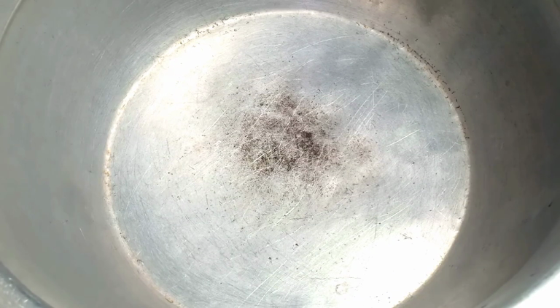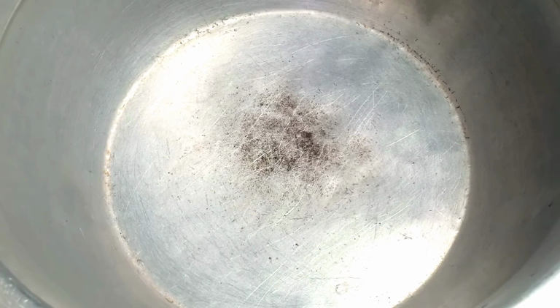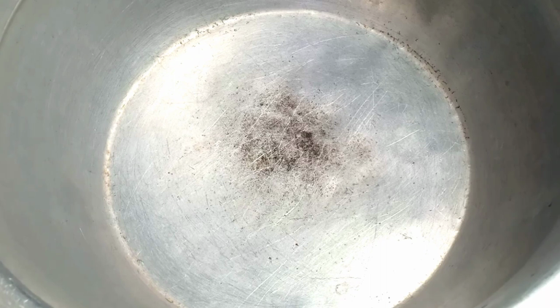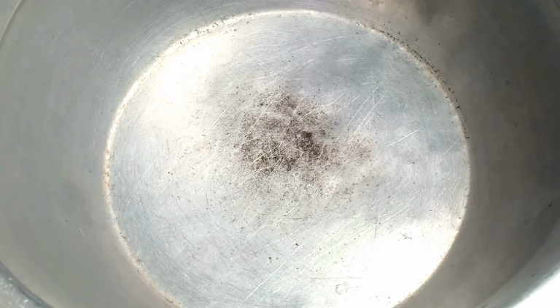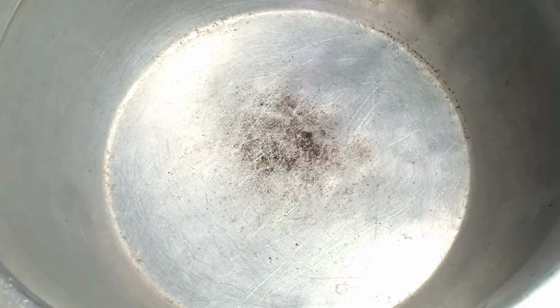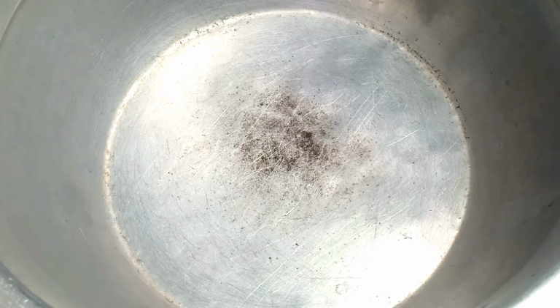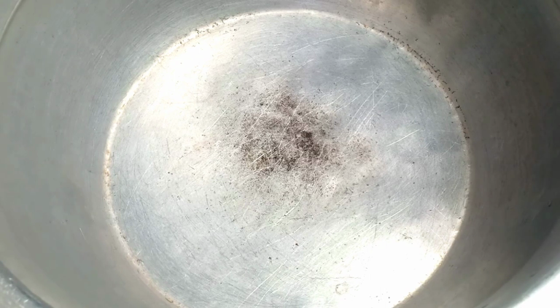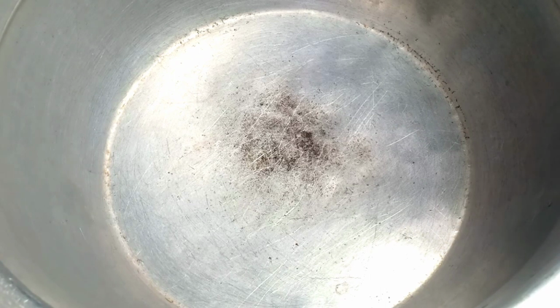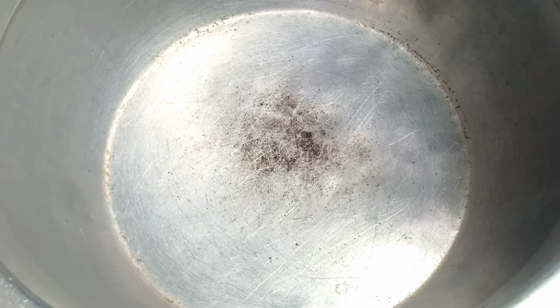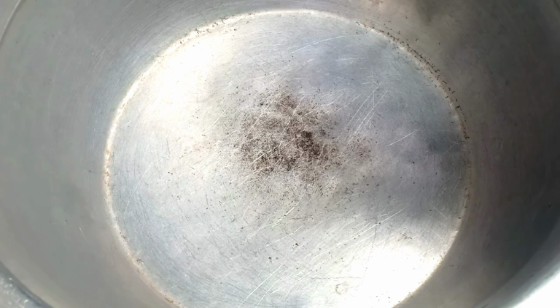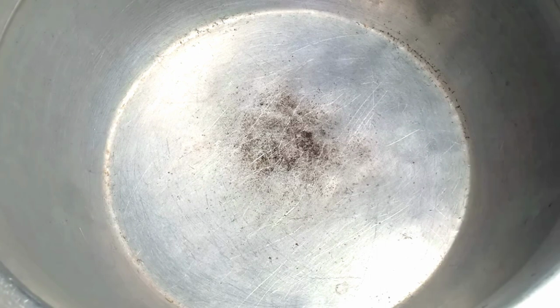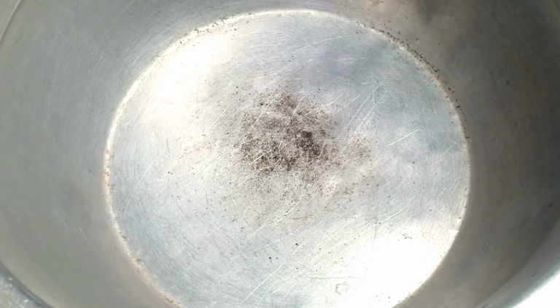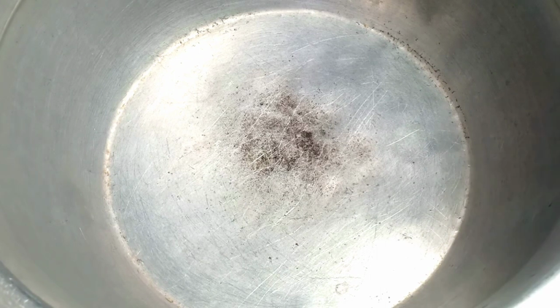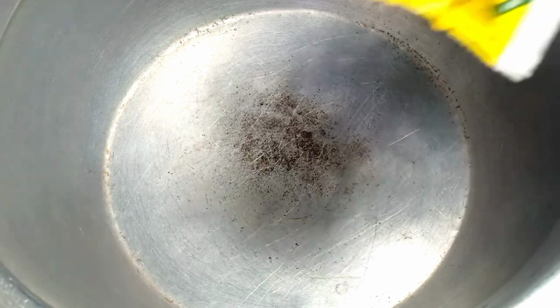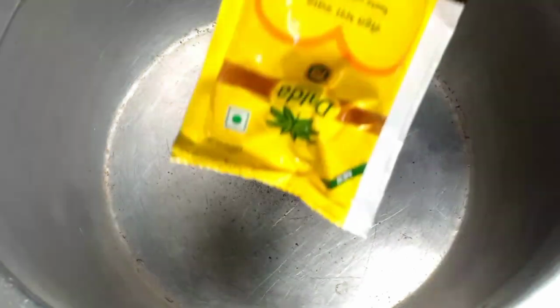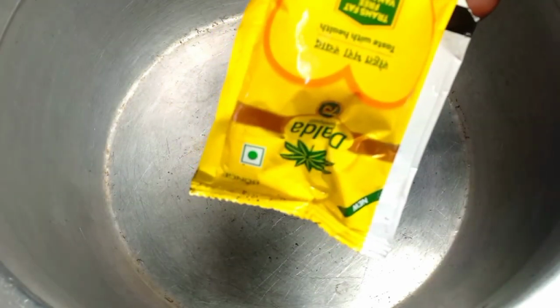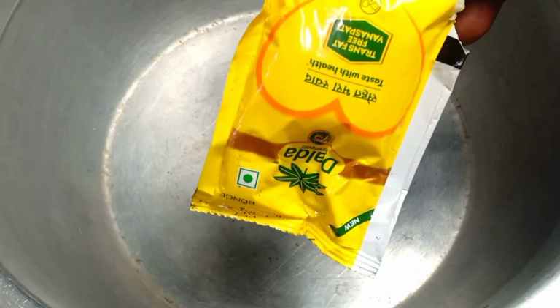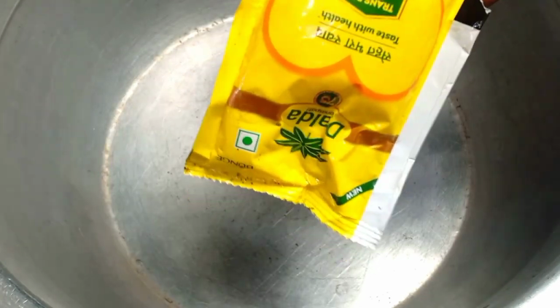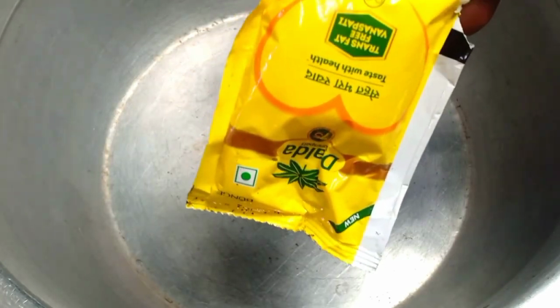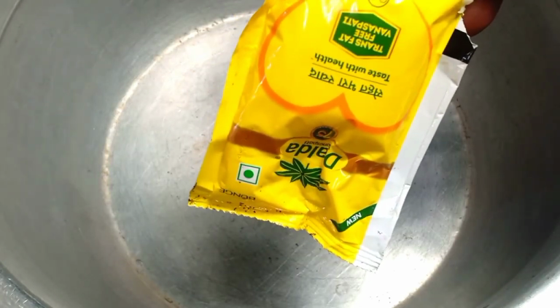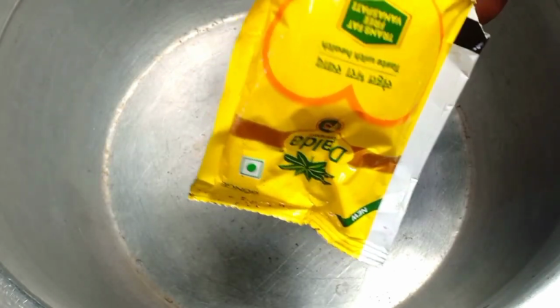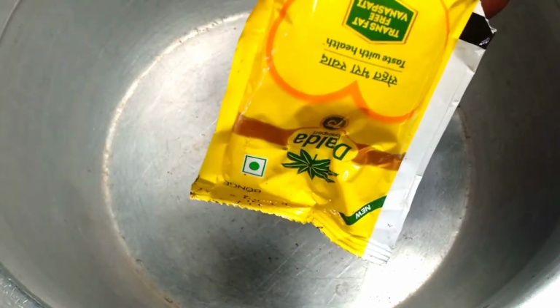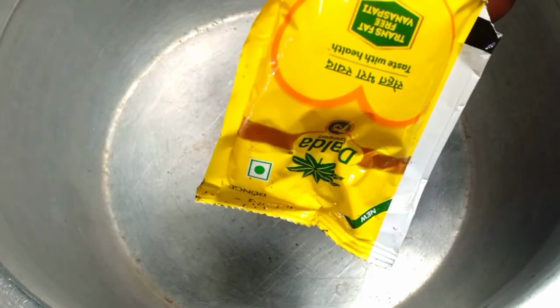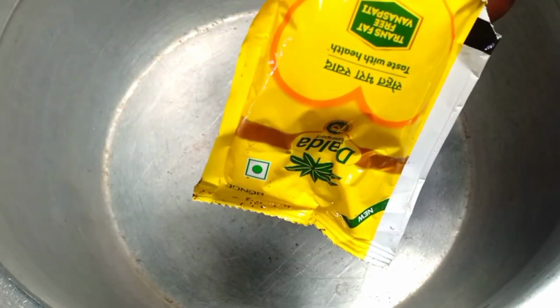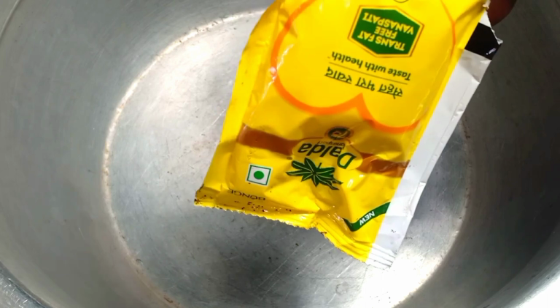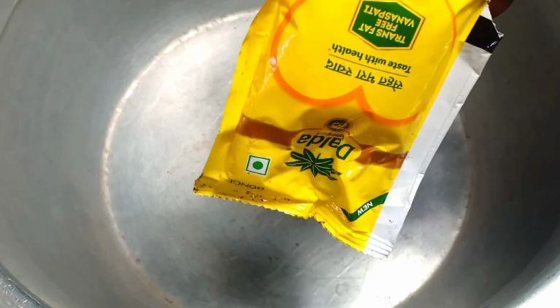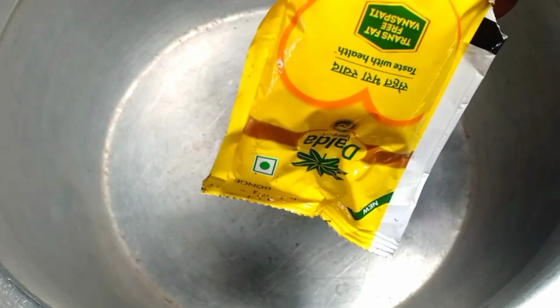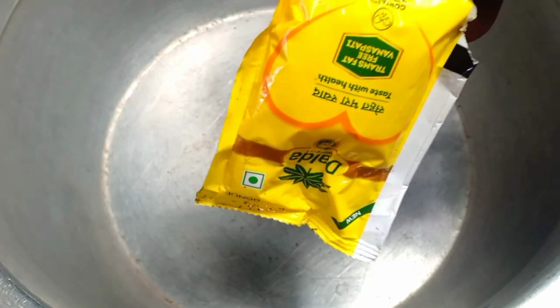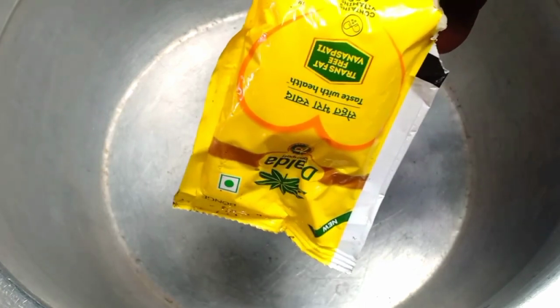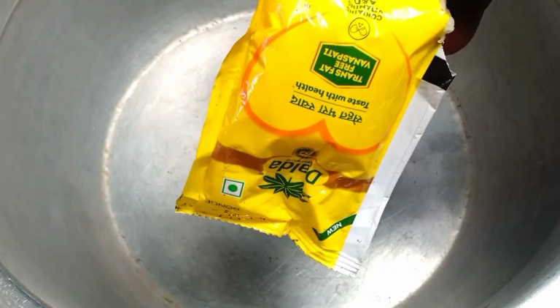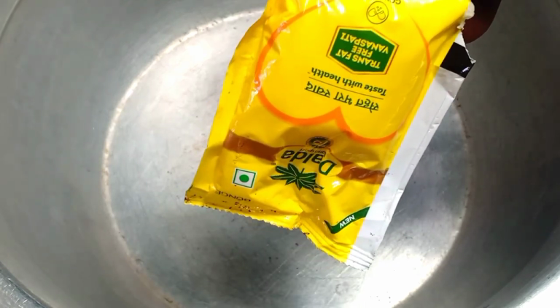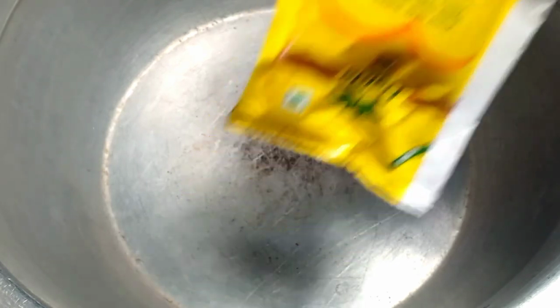If you want to use the rice, you can use the rice. You can use 100 grams of rice.